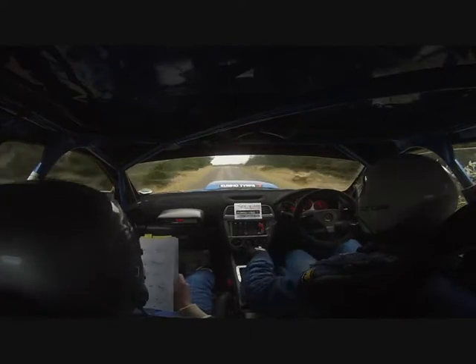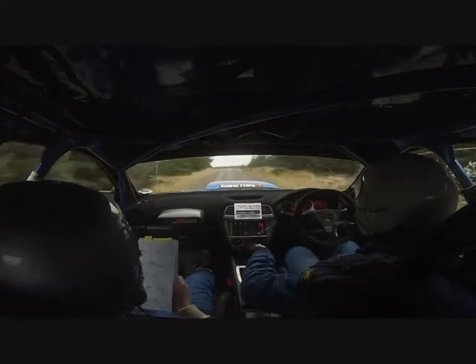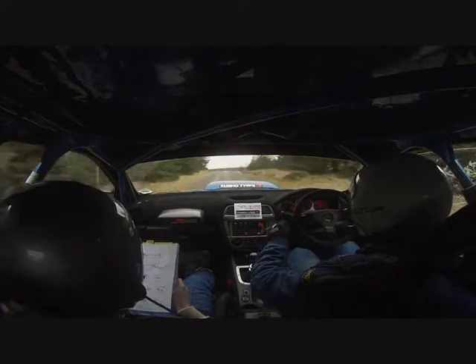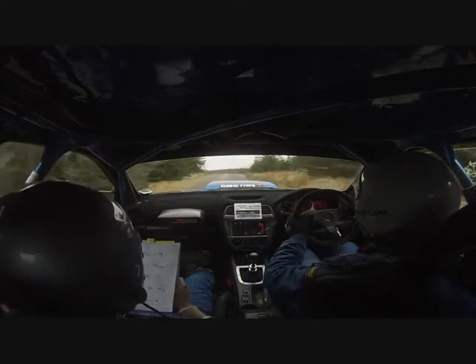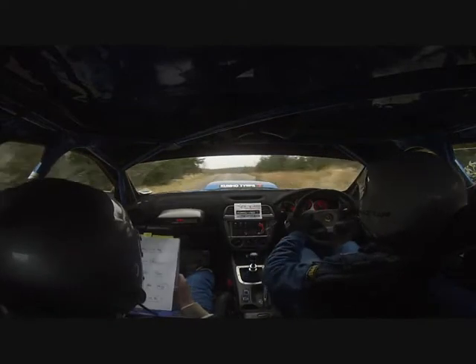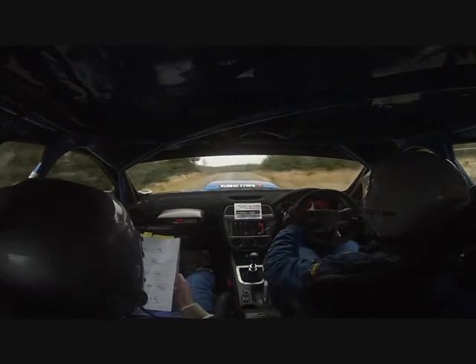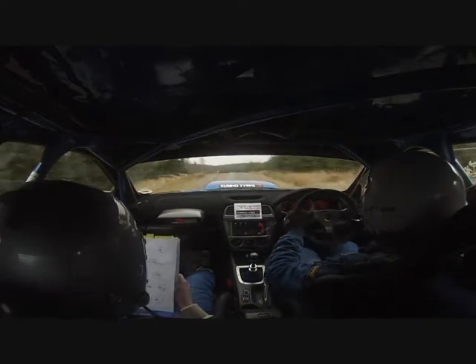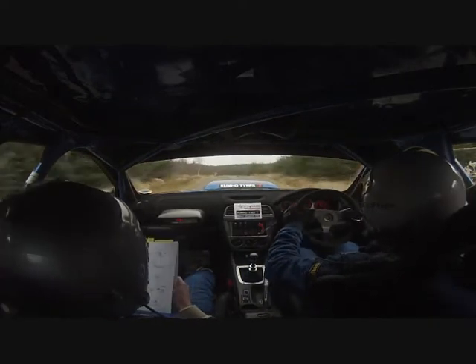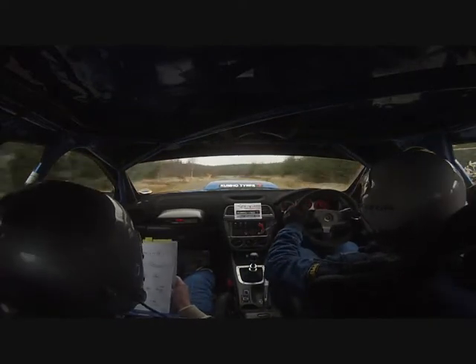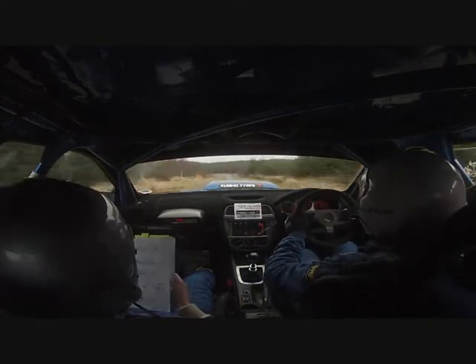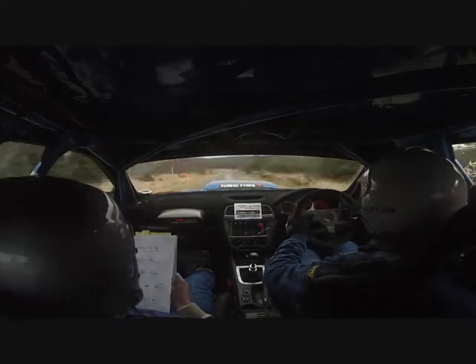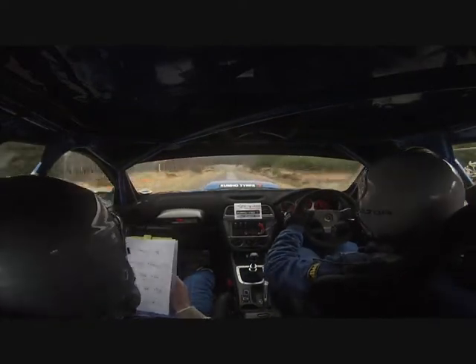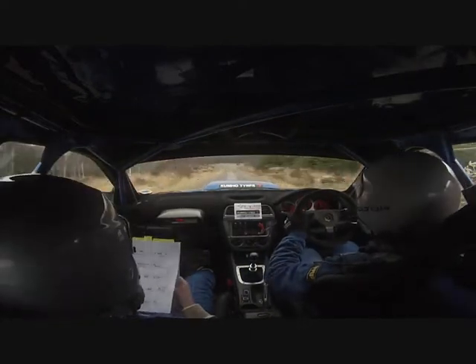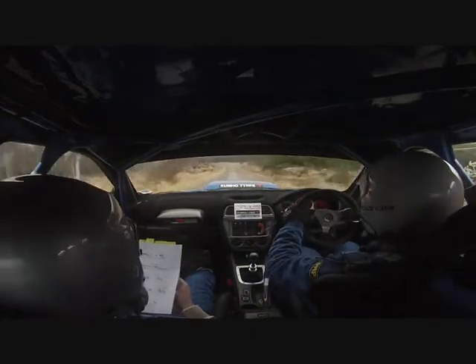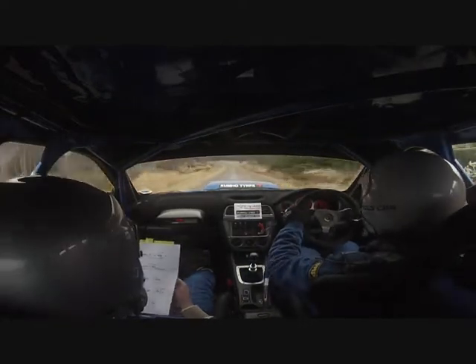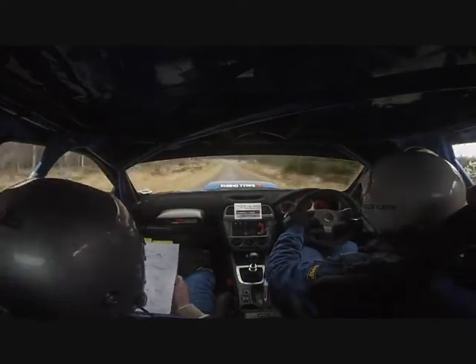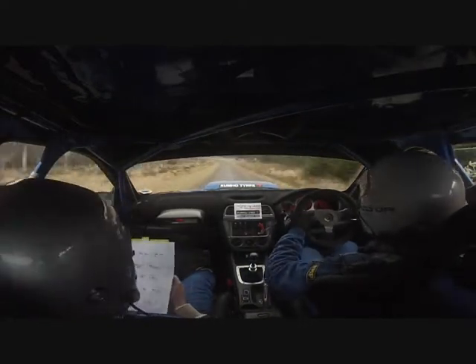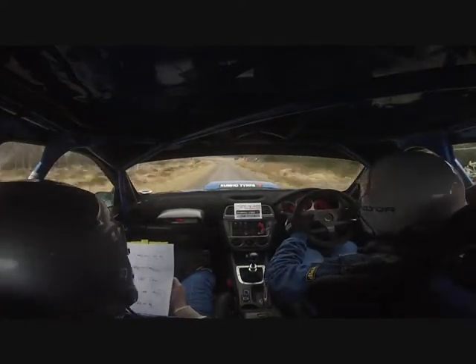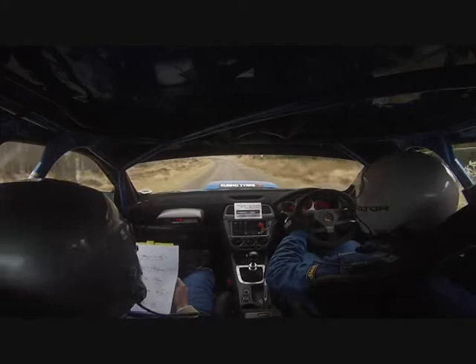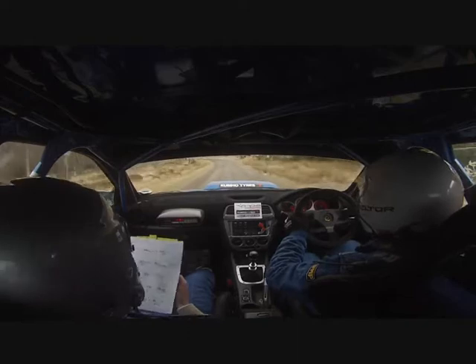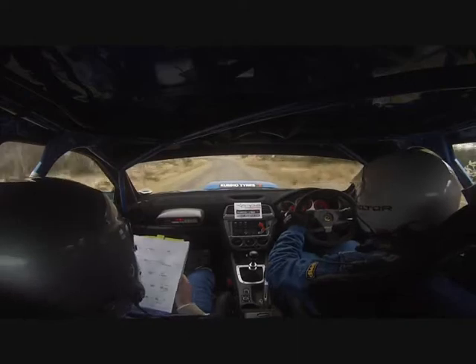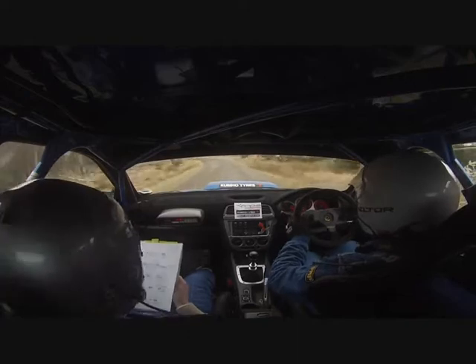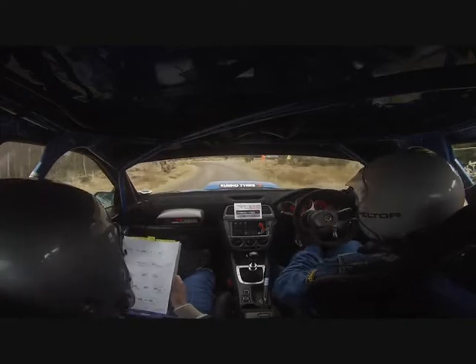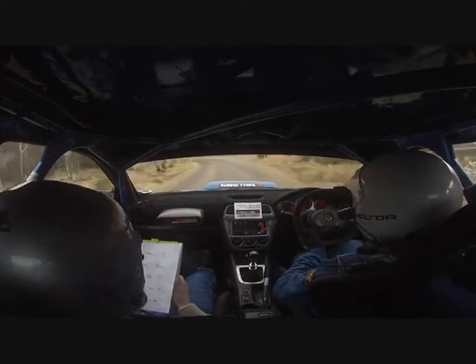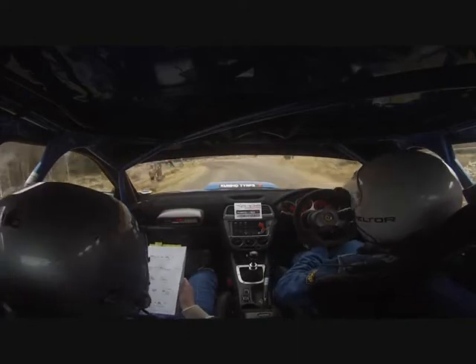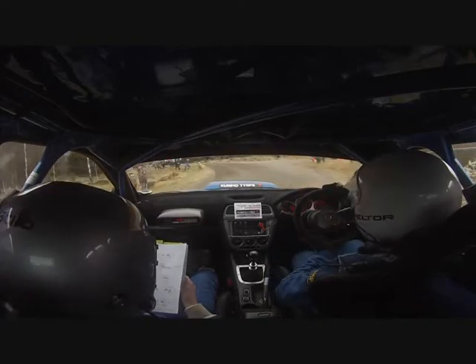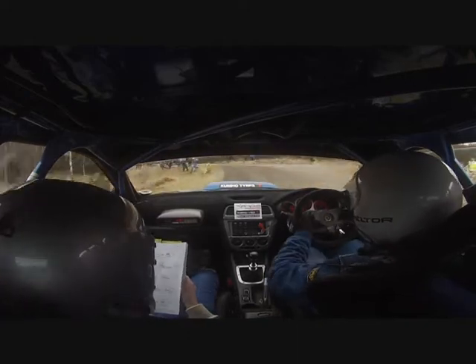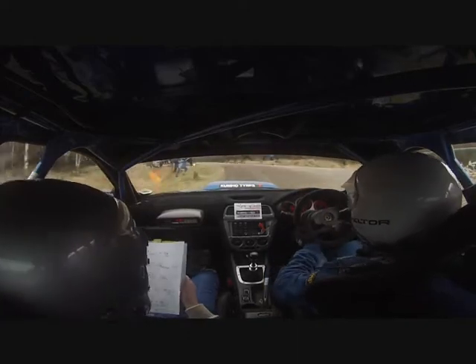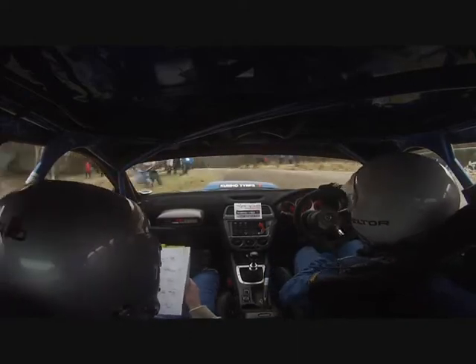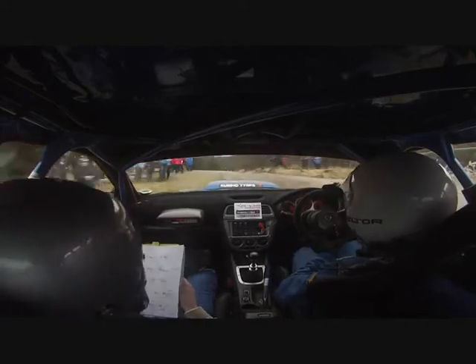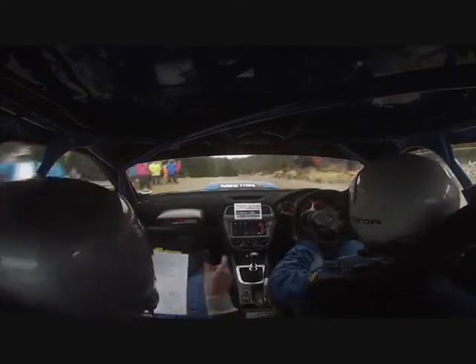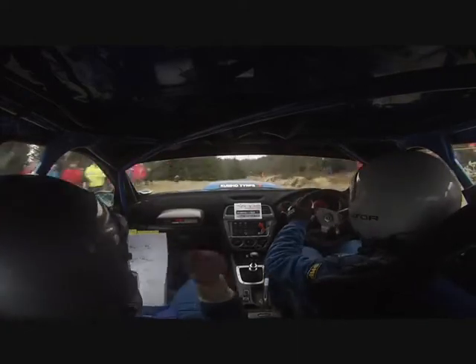Break once for turn. Open 5 left, line and carry. Don't cut. 80. 6 left, long. In on exit. Don't cut.